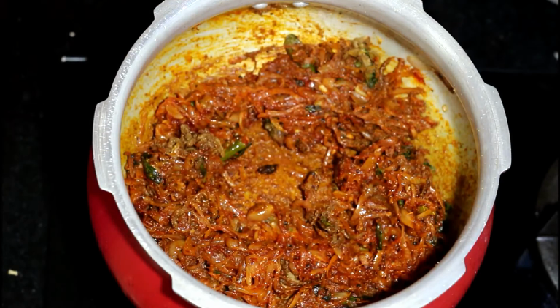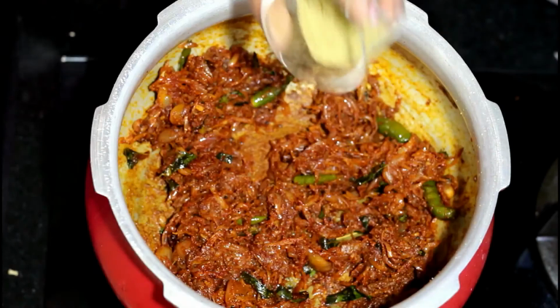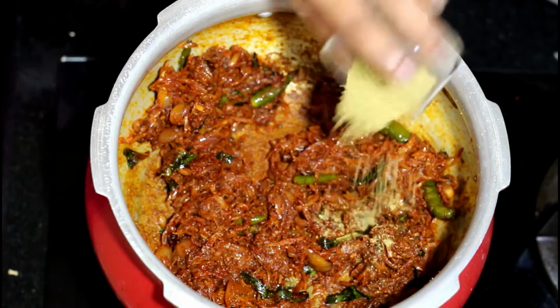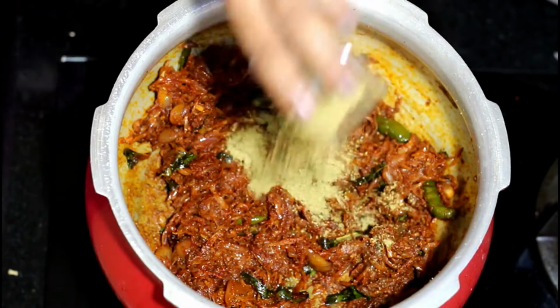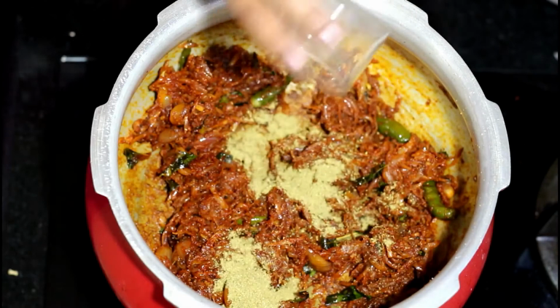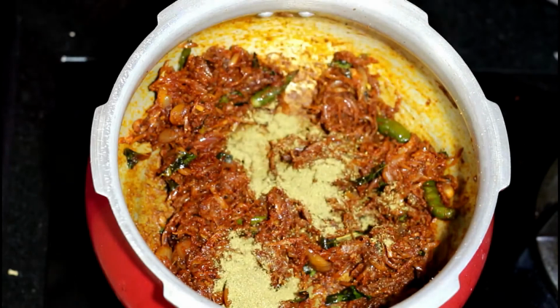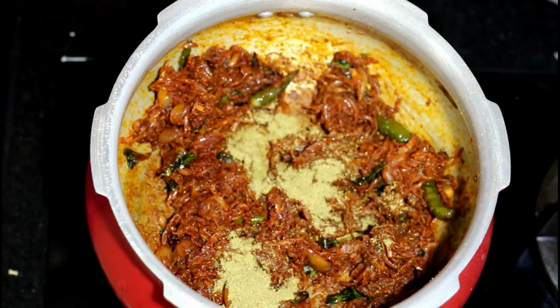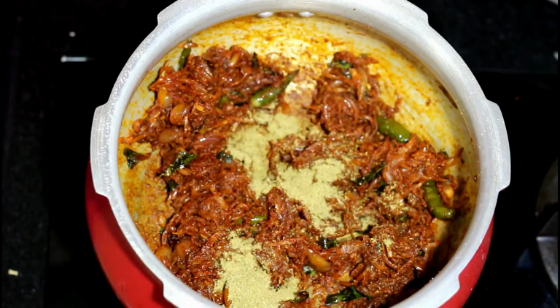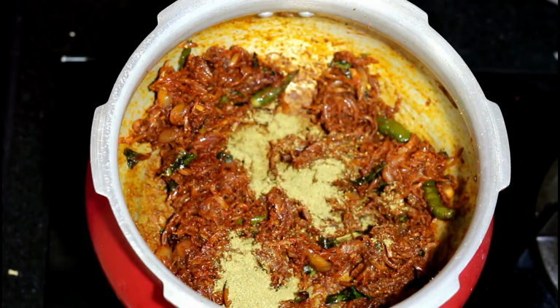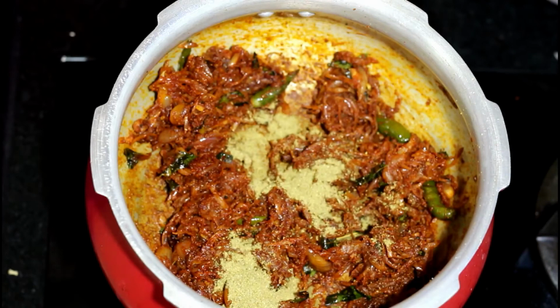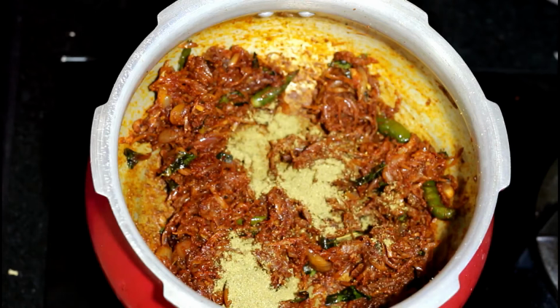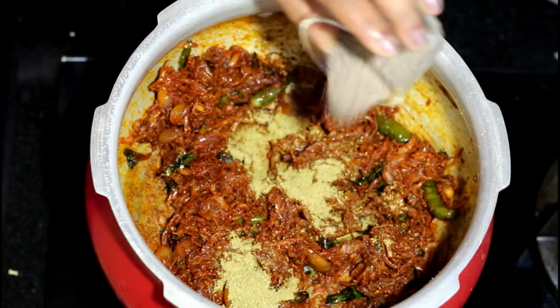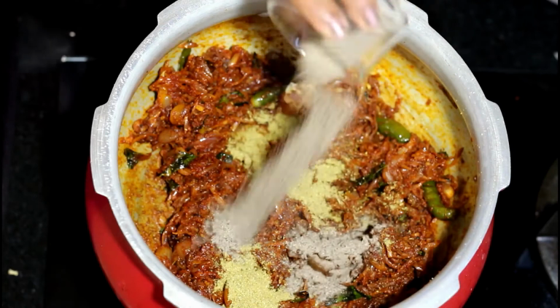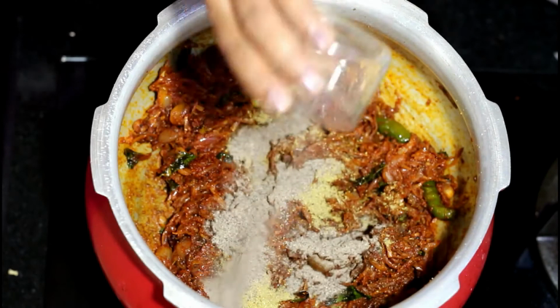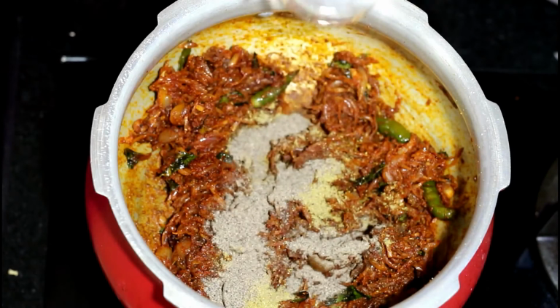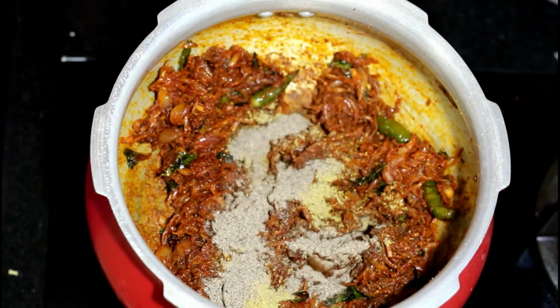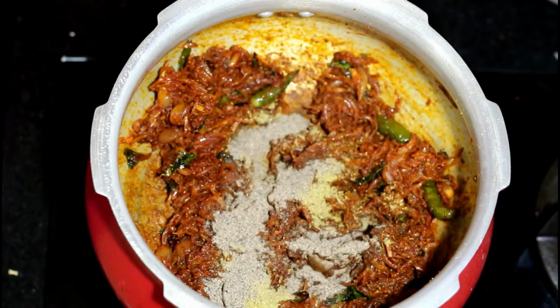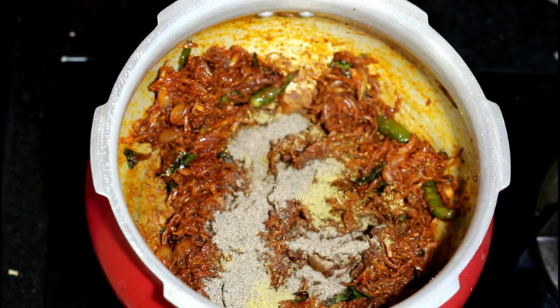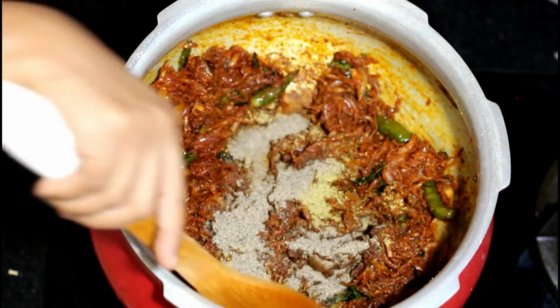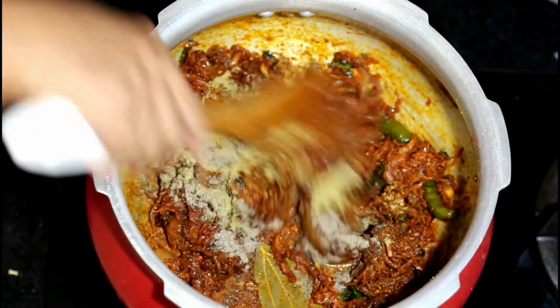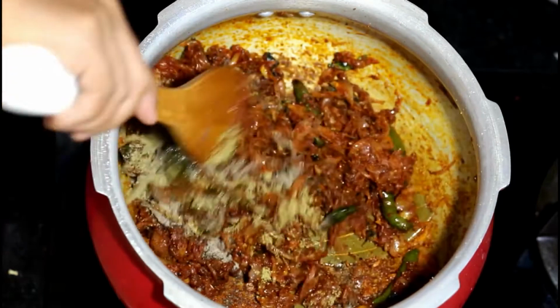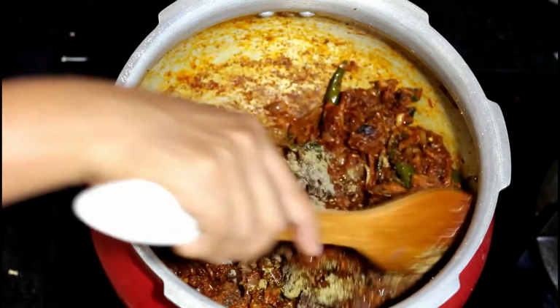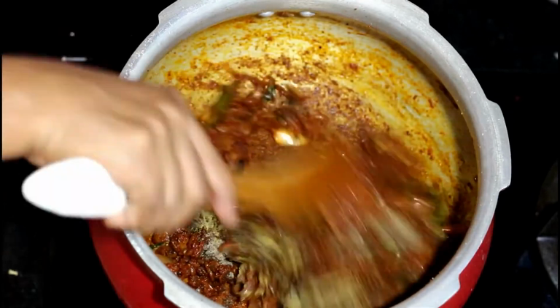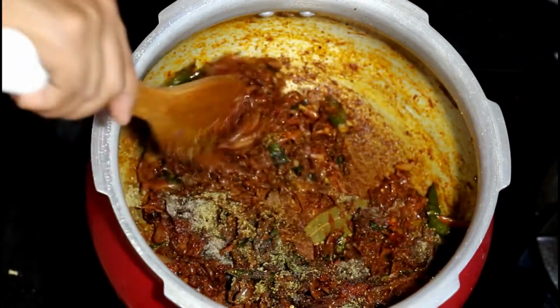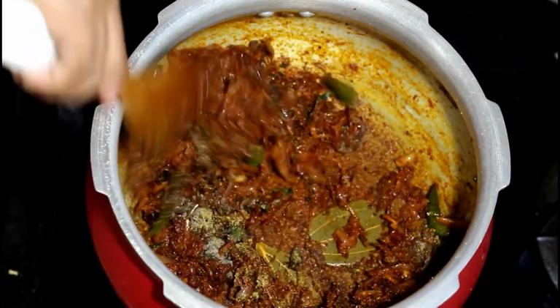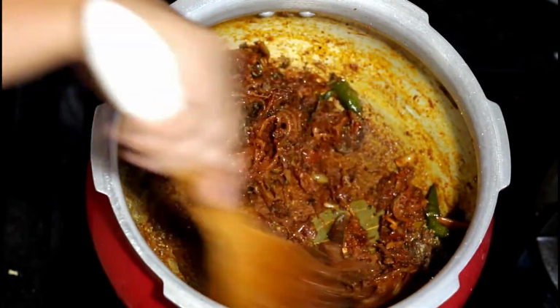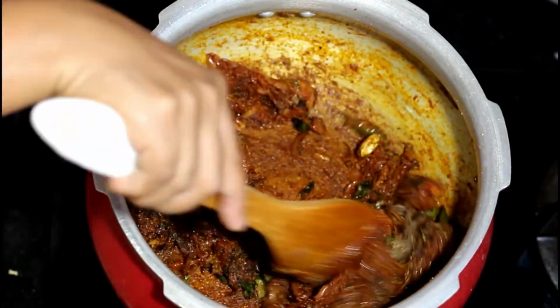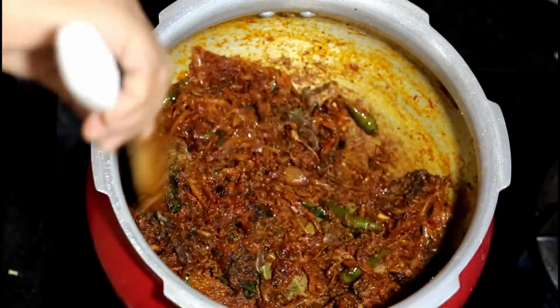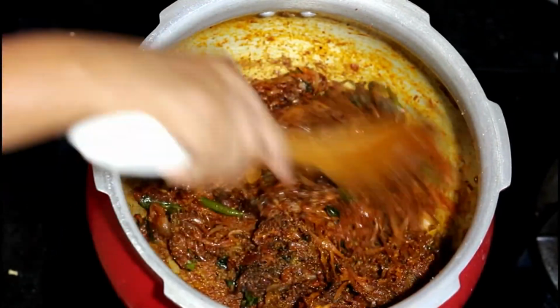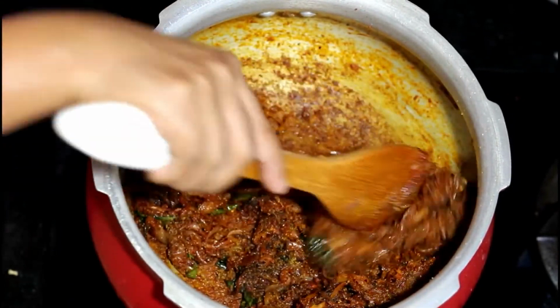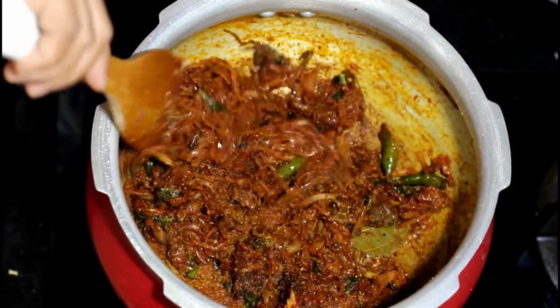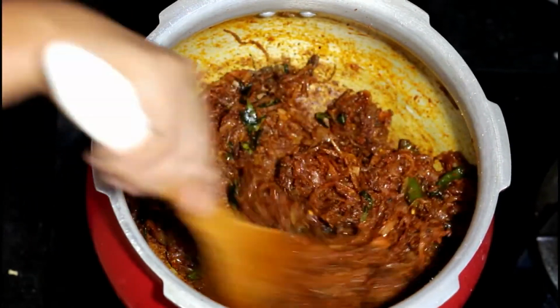Add the fennel powder. Also add the black pepper powder and sauté it. If you want you can add some garam masala at this stage, but since I have used whole spices I have just skipped it.